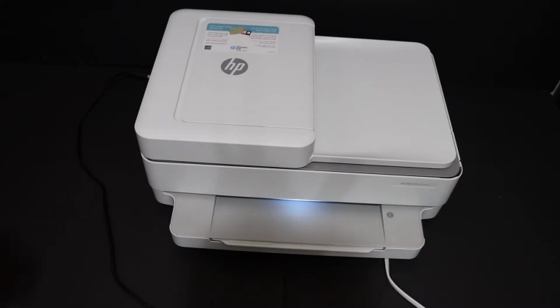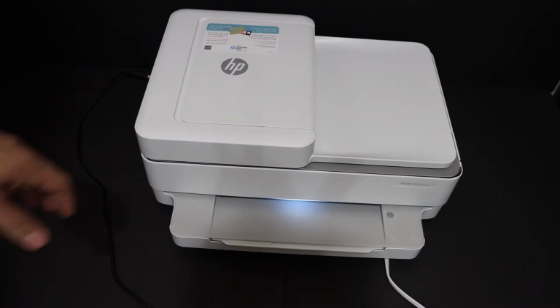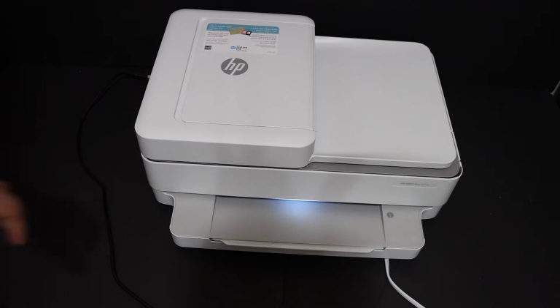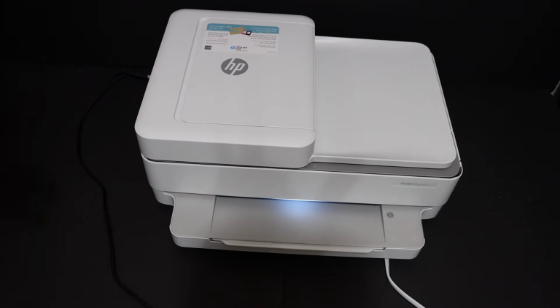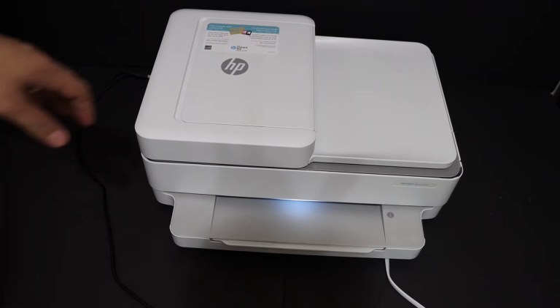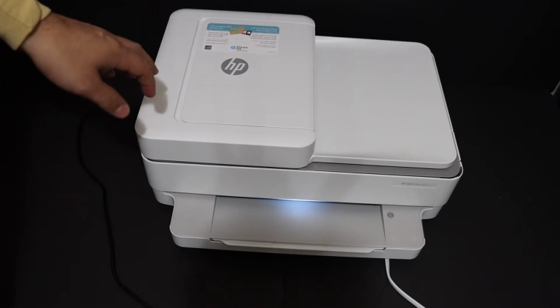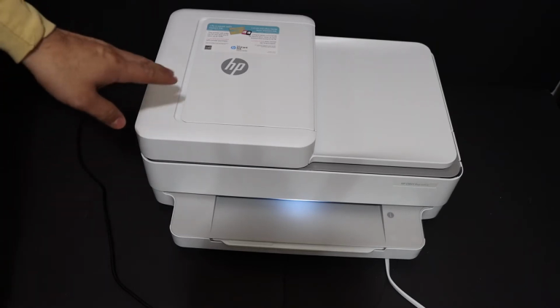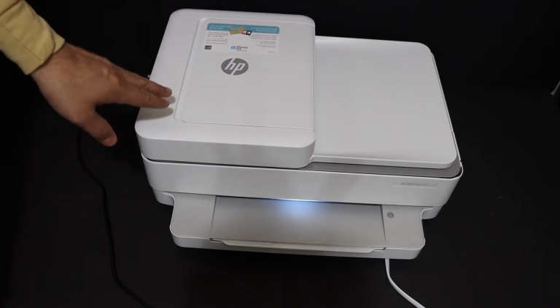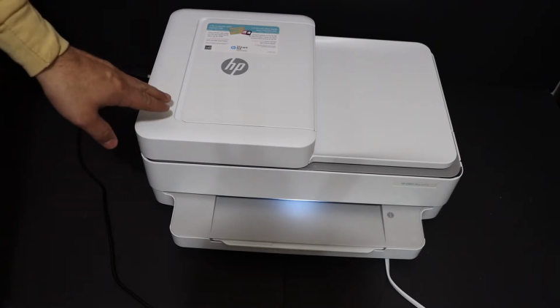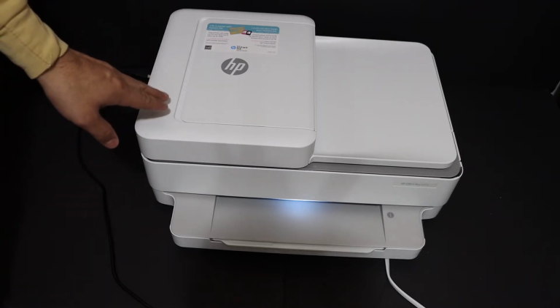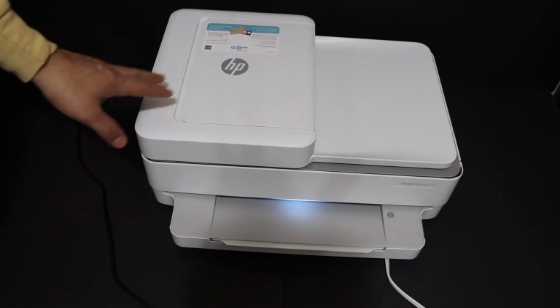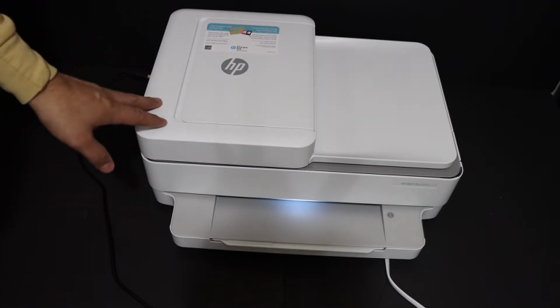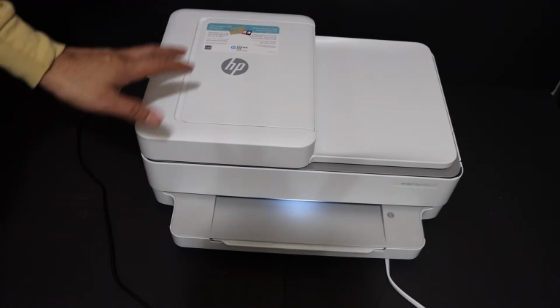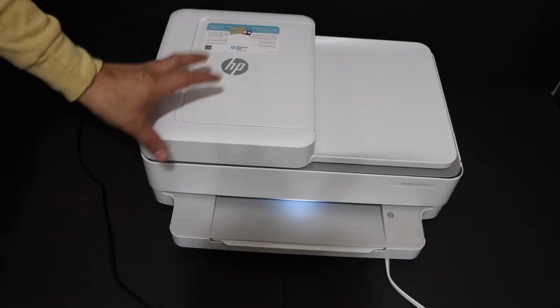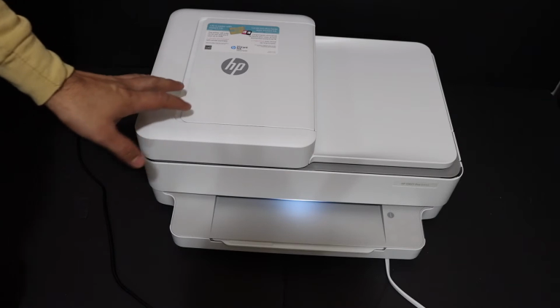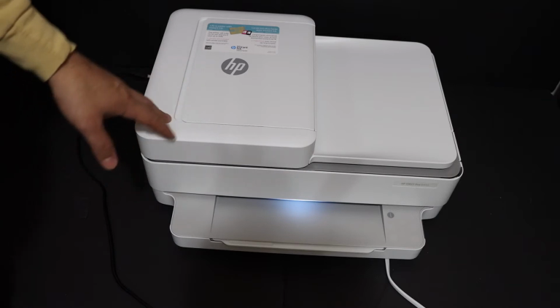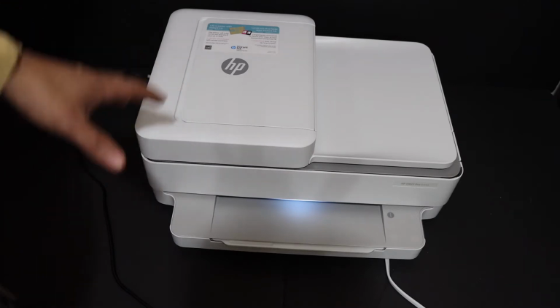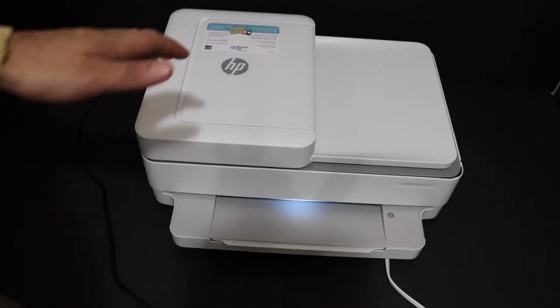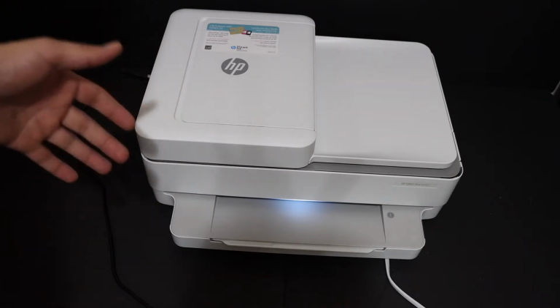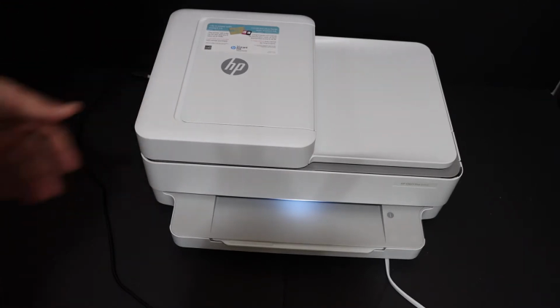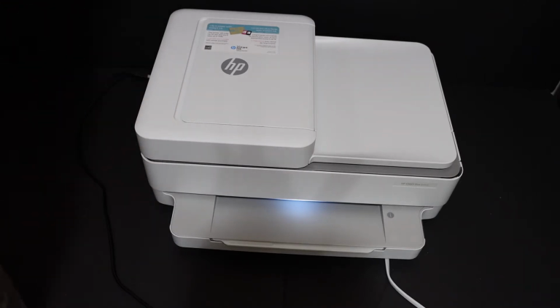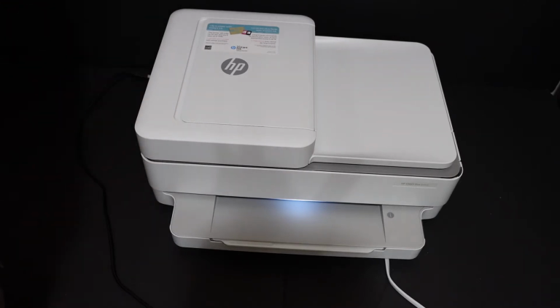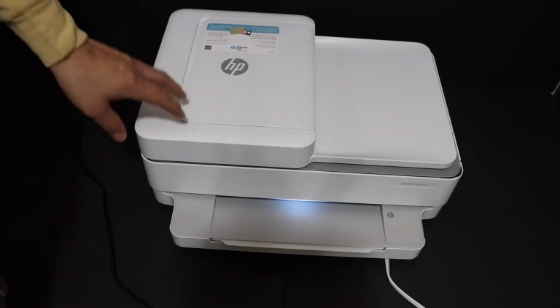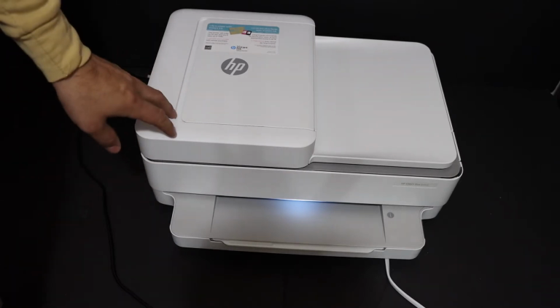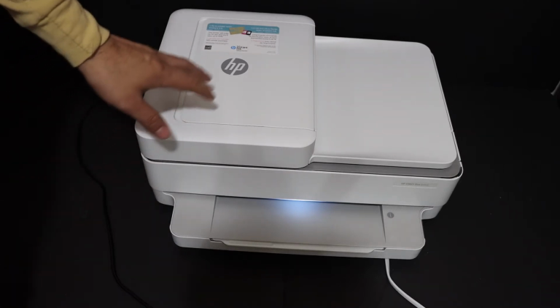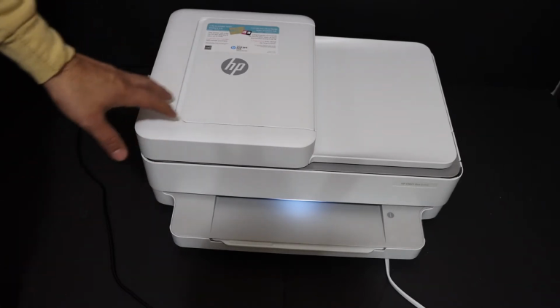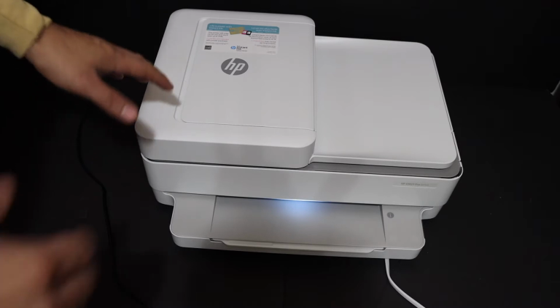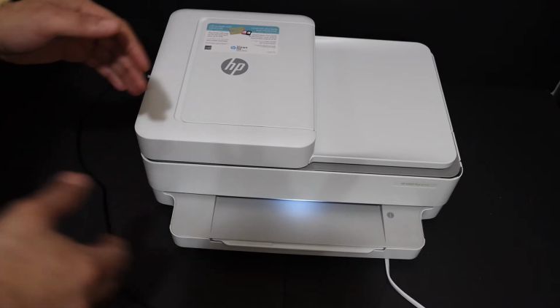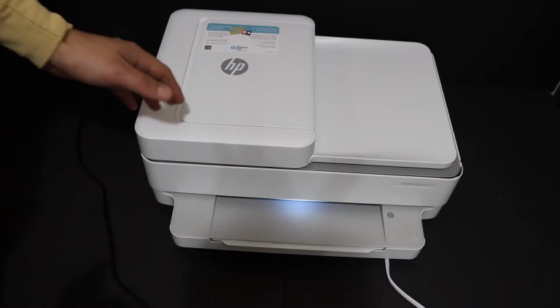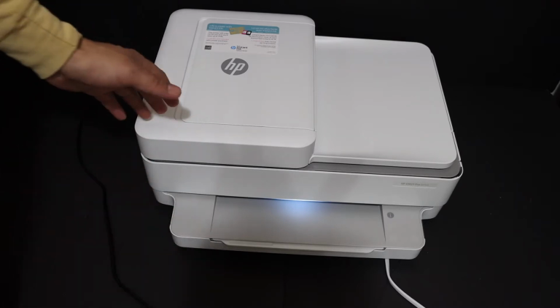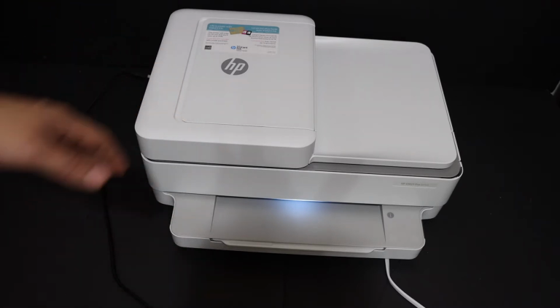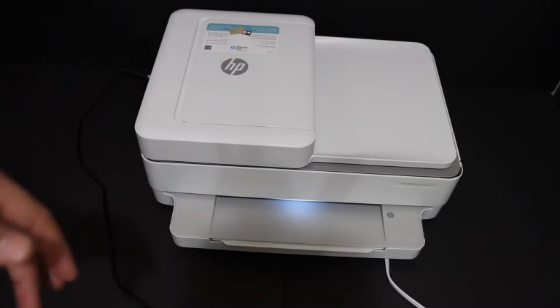This video is about the HP Envy Pro 6432 all-in-one printer. I am going to show you how to do the Wi-Fi Direct setup of this printer so that we can use it for wireless printing and scanning.